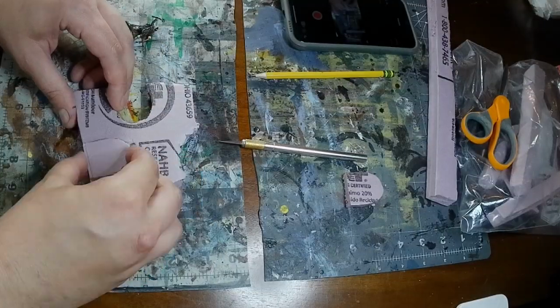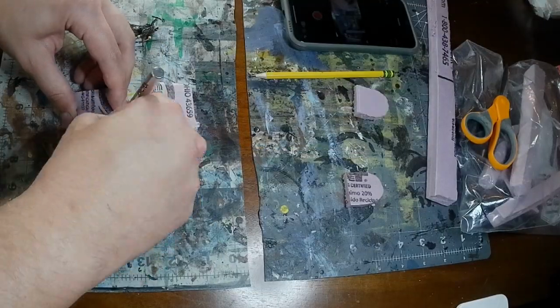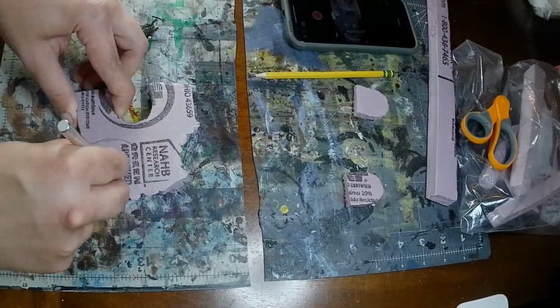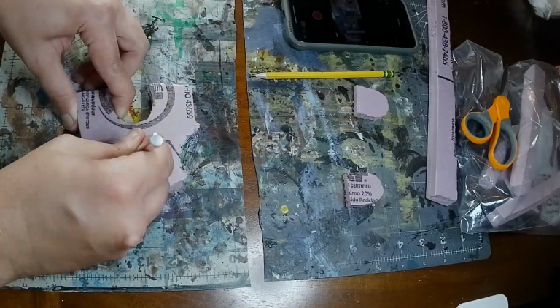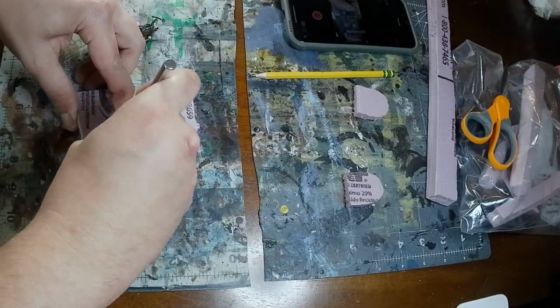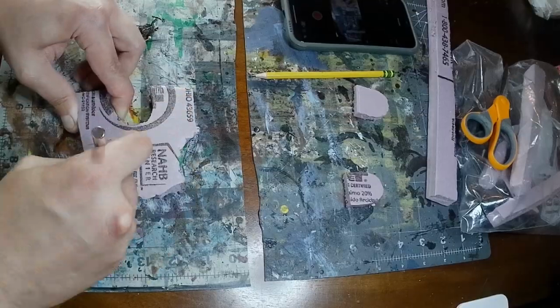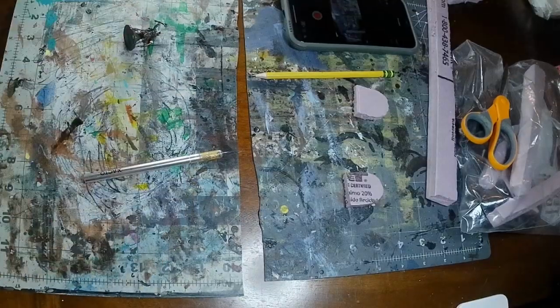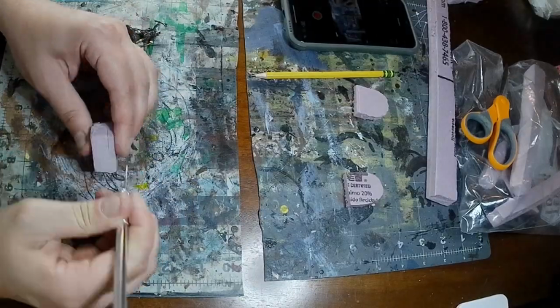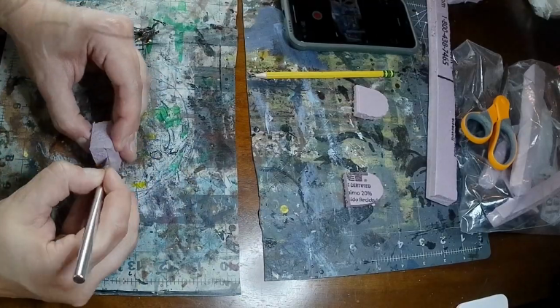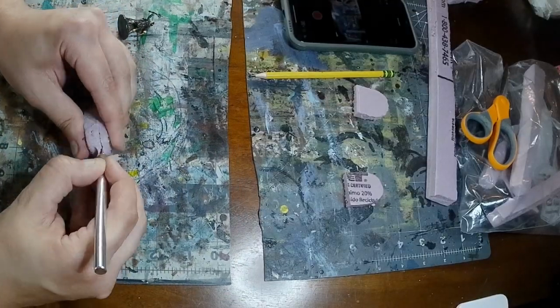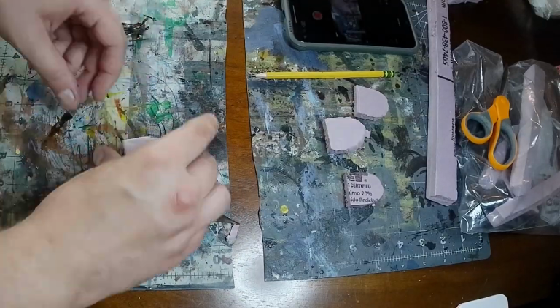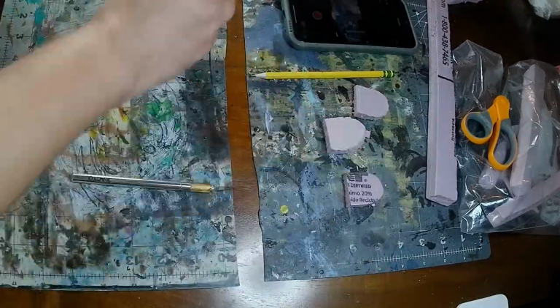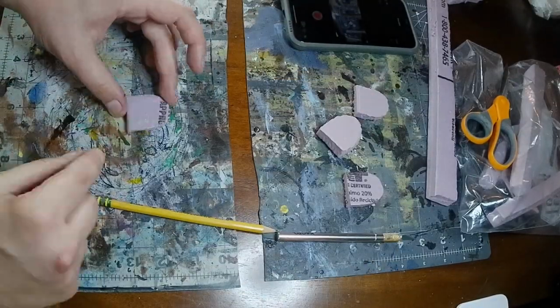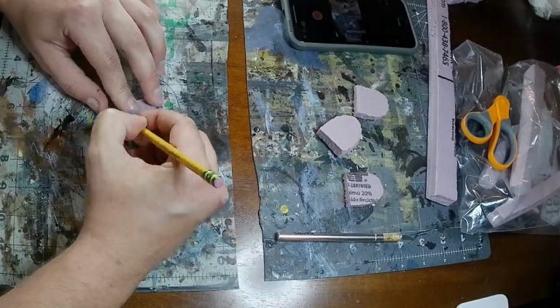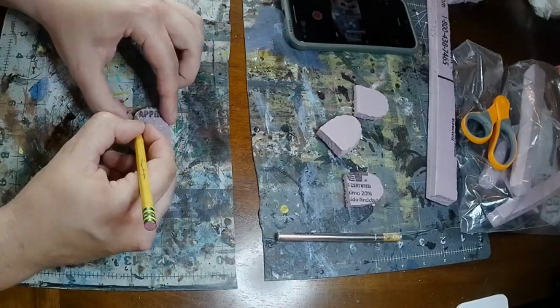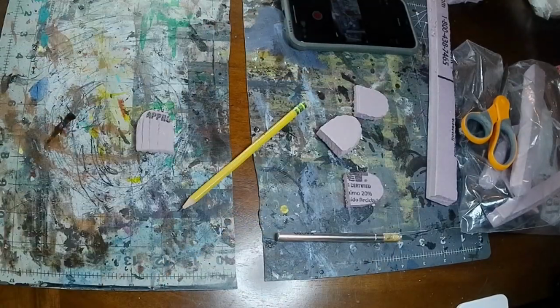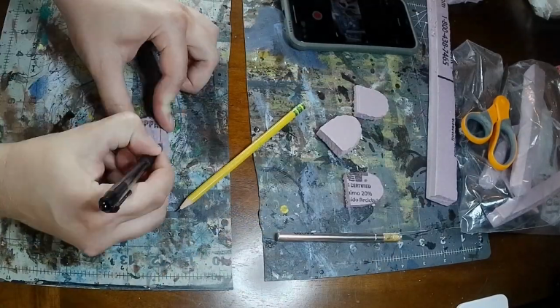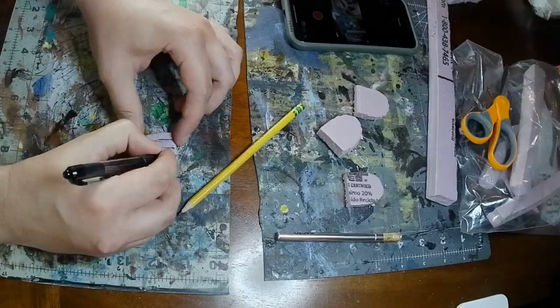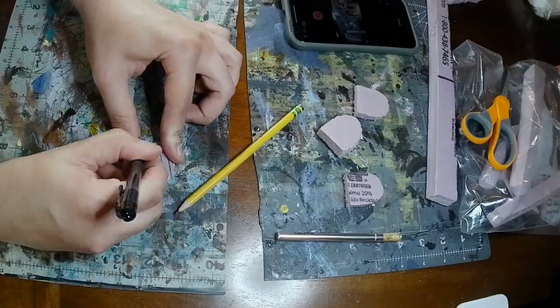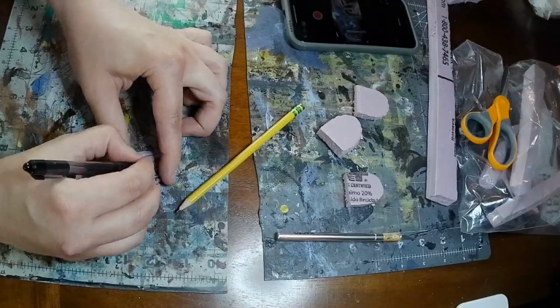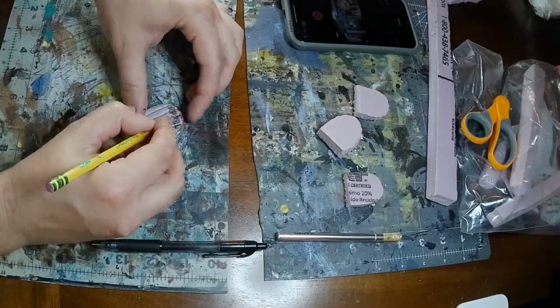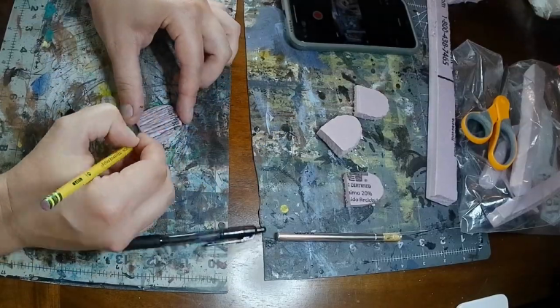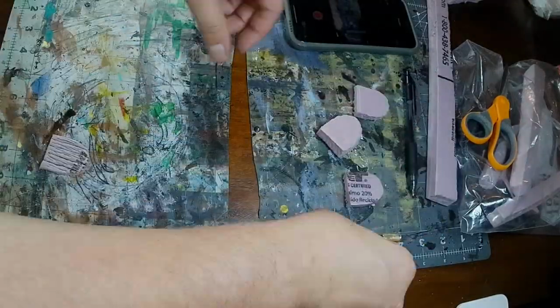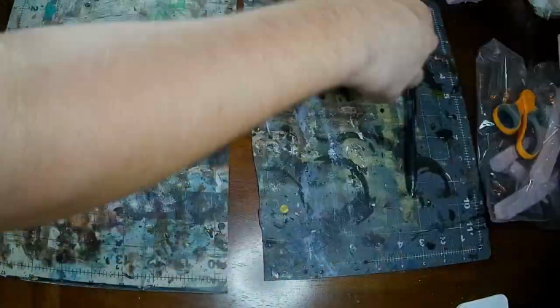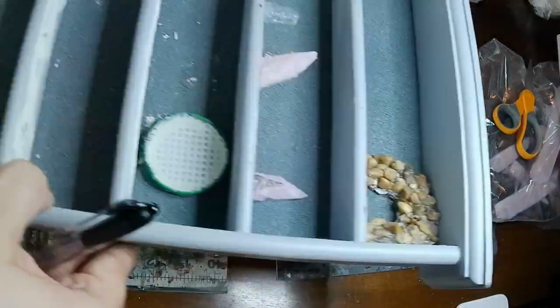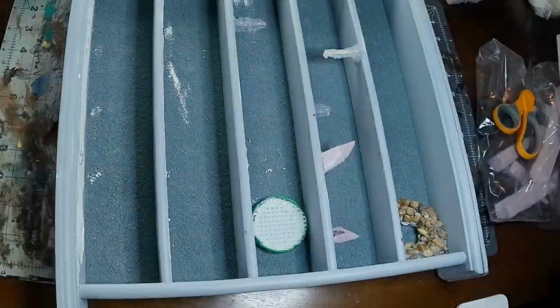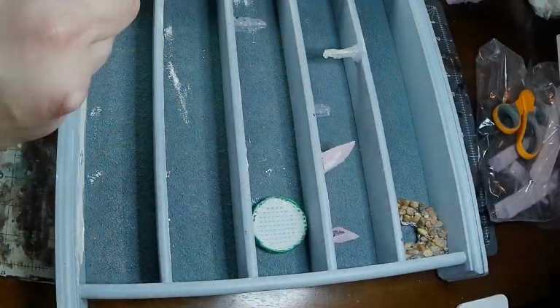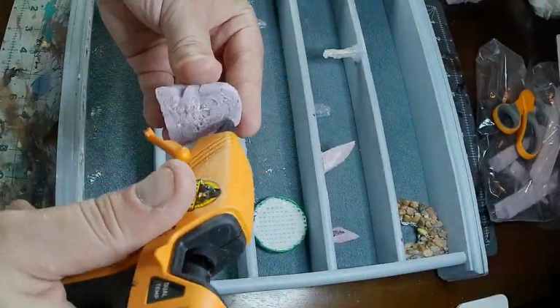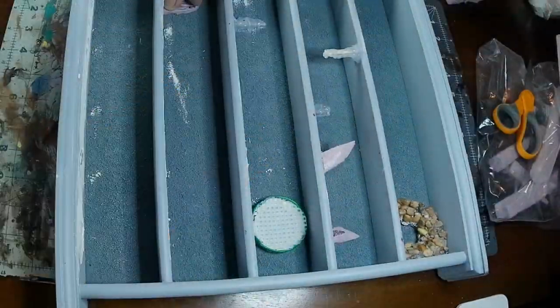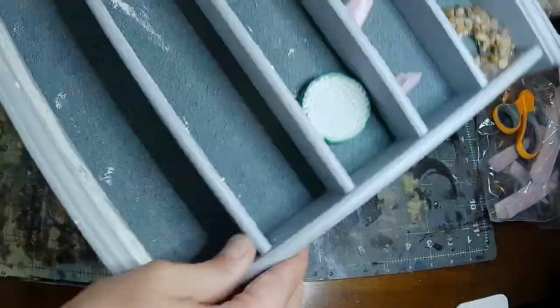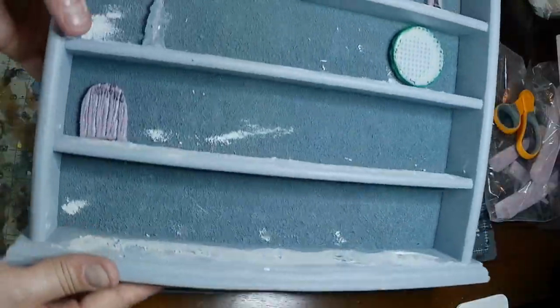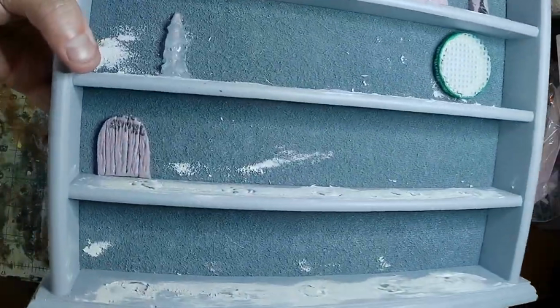Then I made a door out of some foam. I just carved a doorway and then used a pencil to kind of etch in some lines for the wood planks and penciled in some texture onto the wood. Glue that down and there you go.